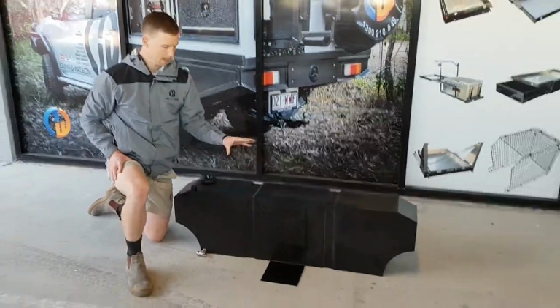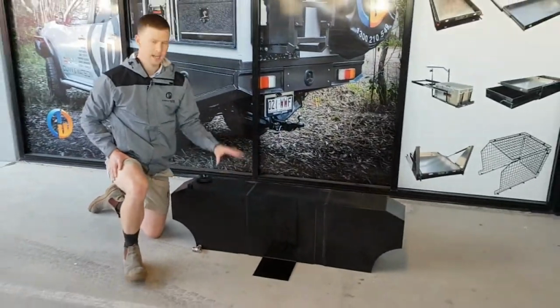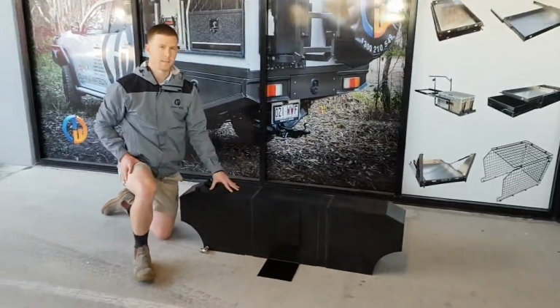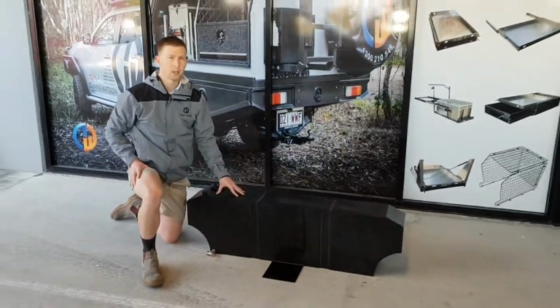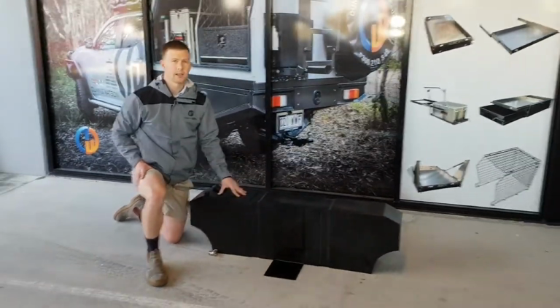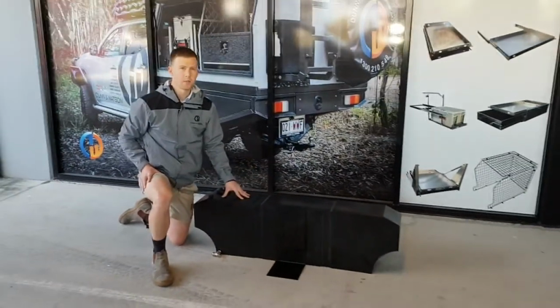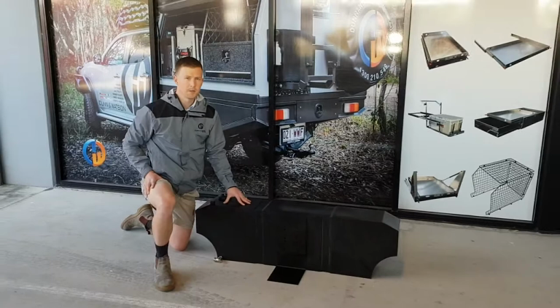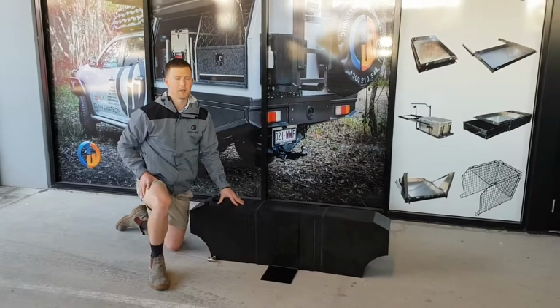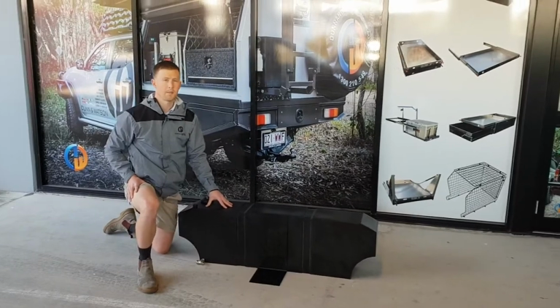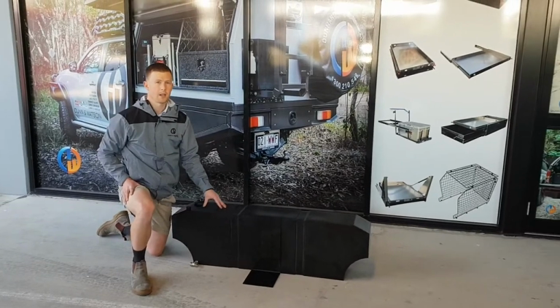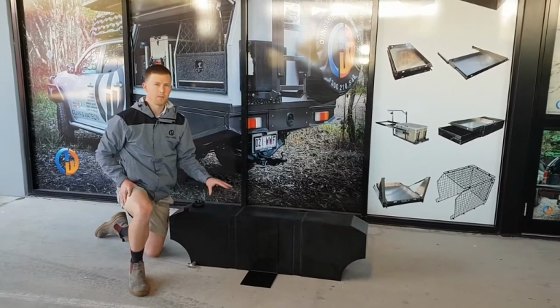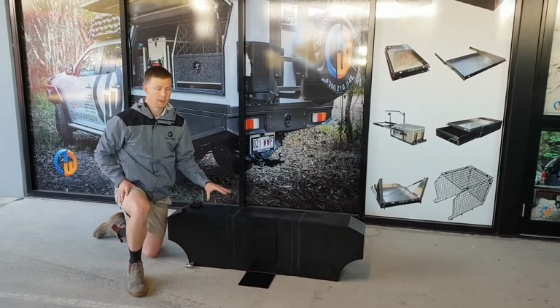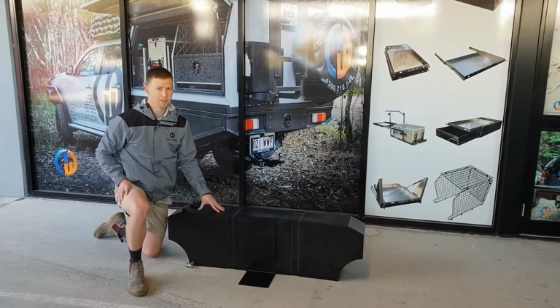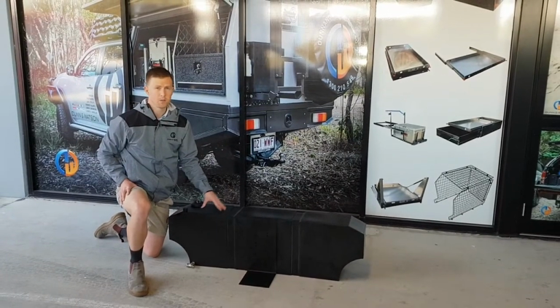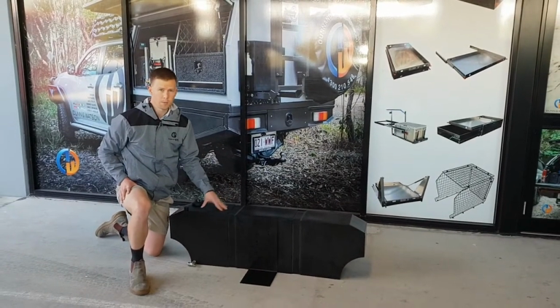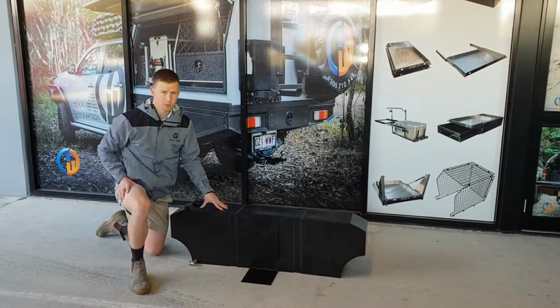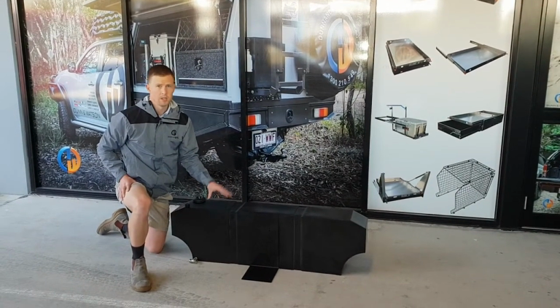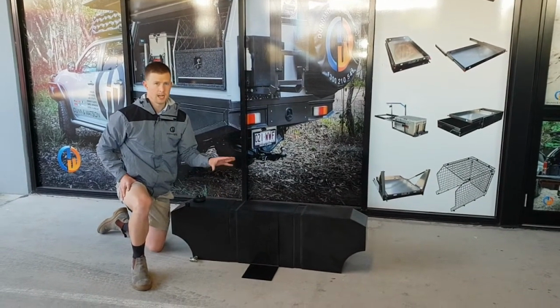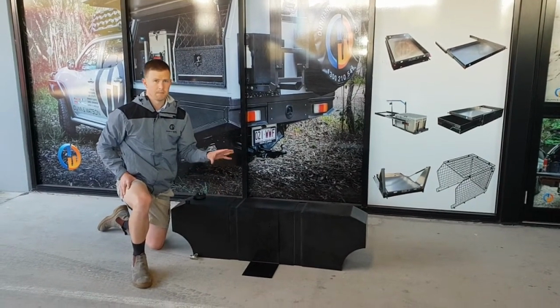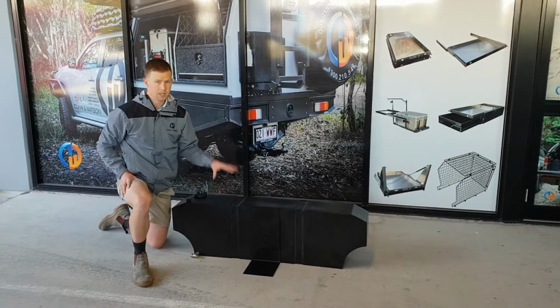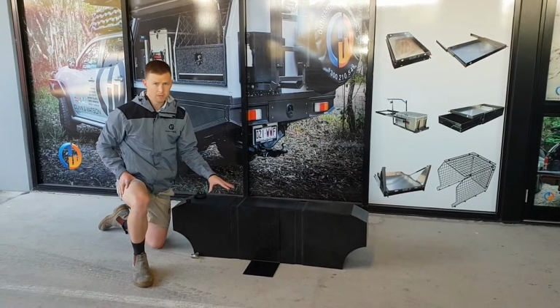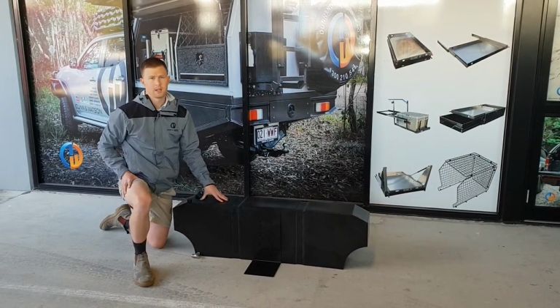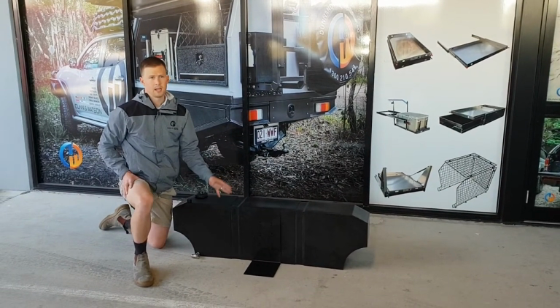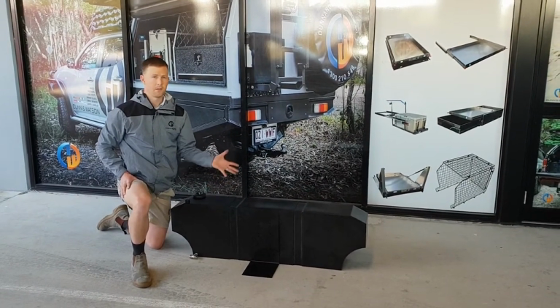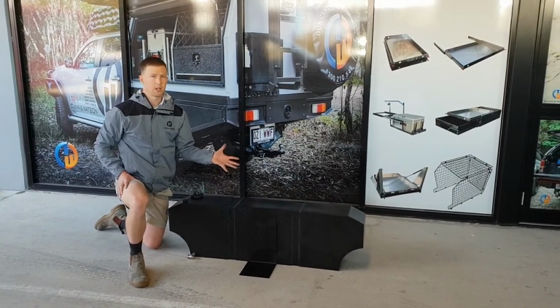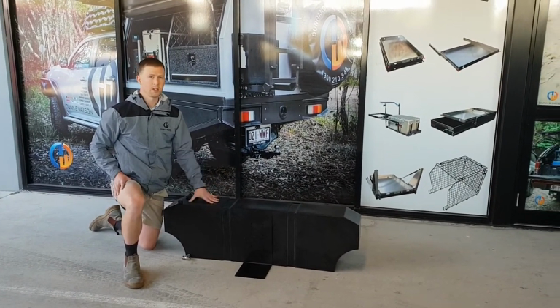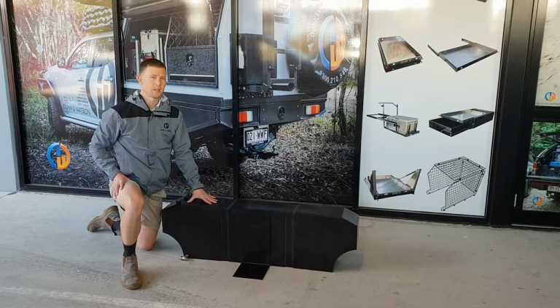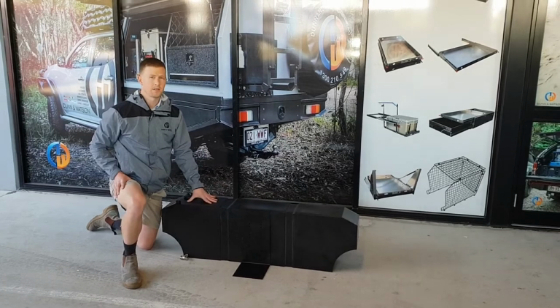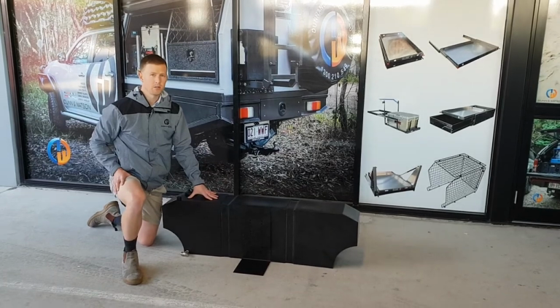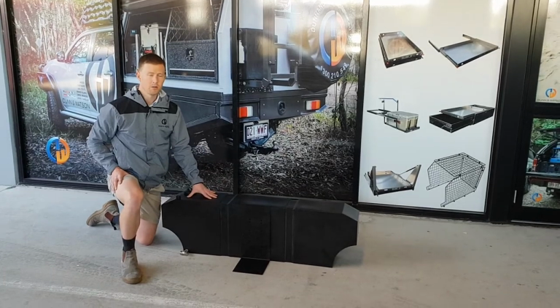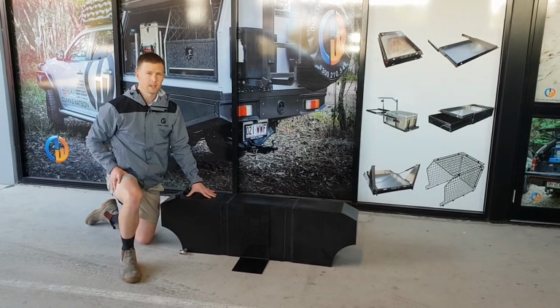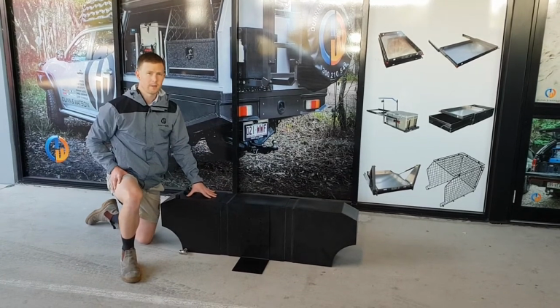The tanks are made locally here in Brisbane. They're BPA free, water potable material. If you've got any questions, please give us a call or click us an email.